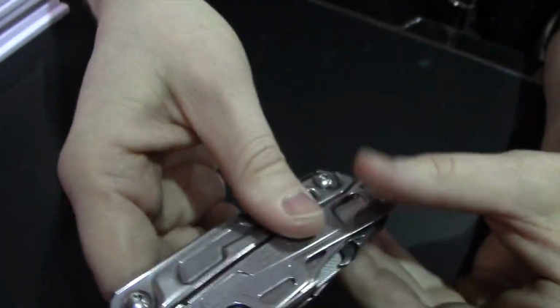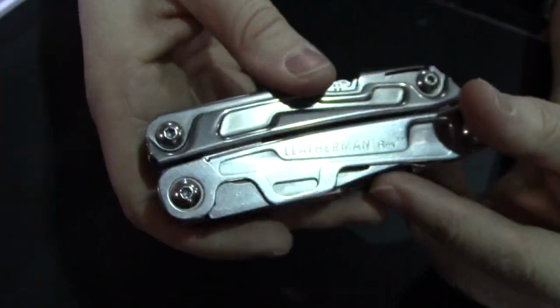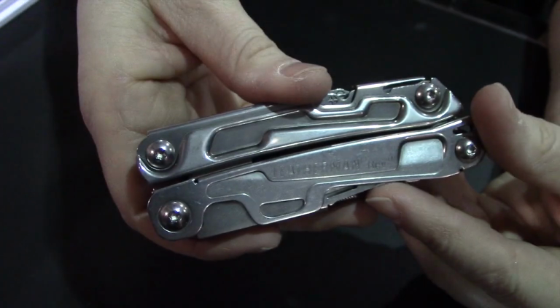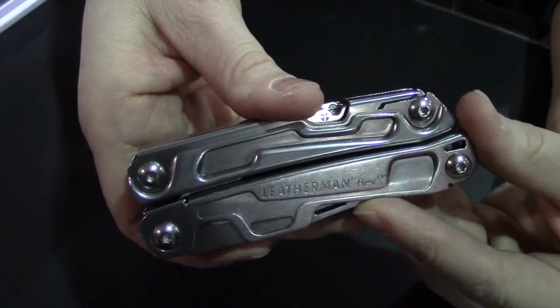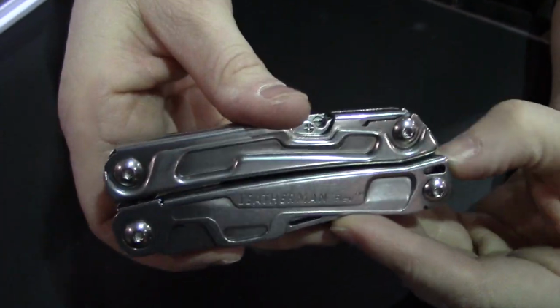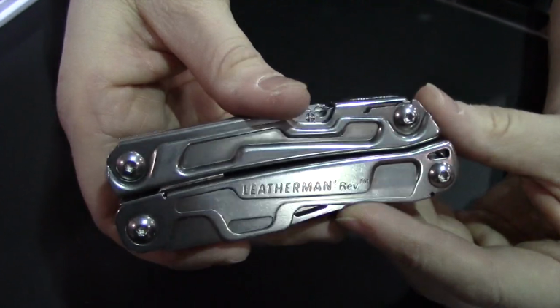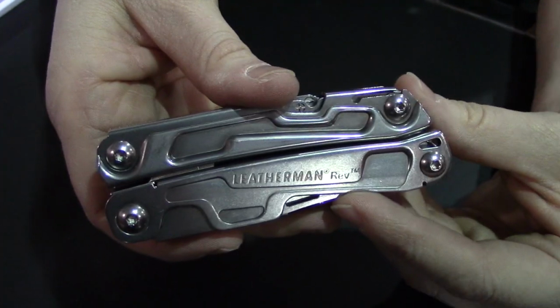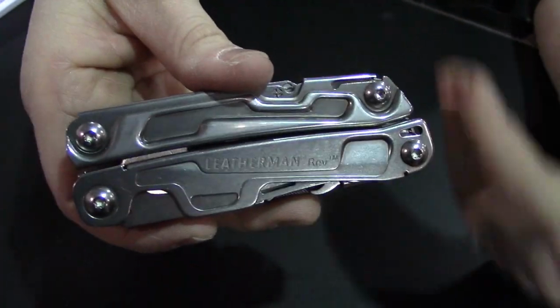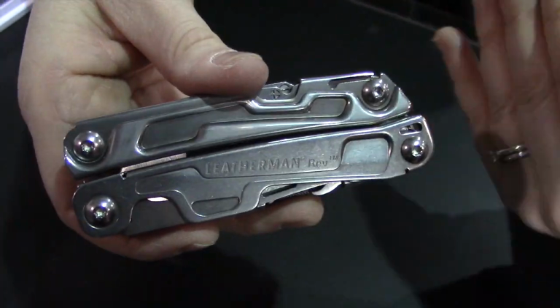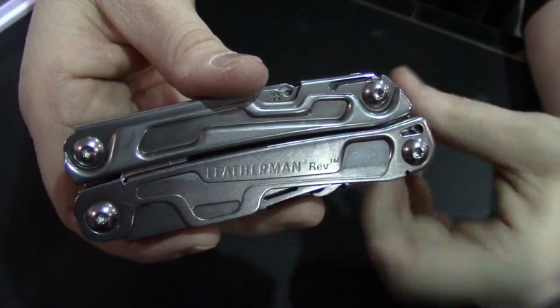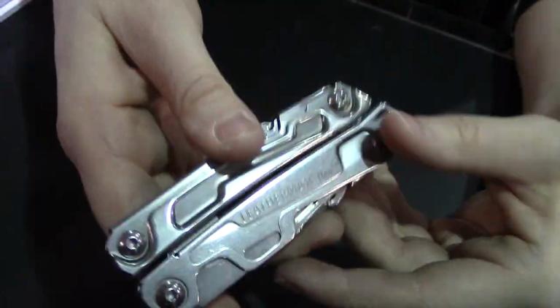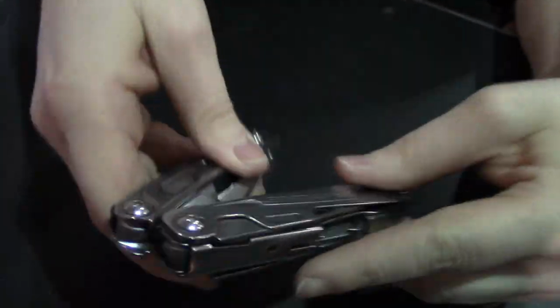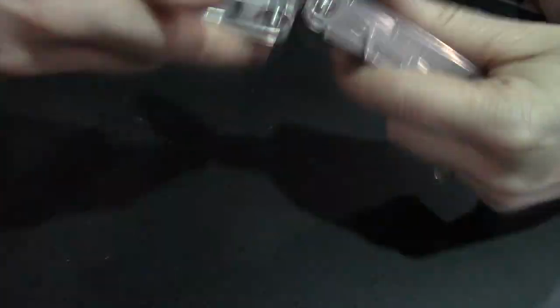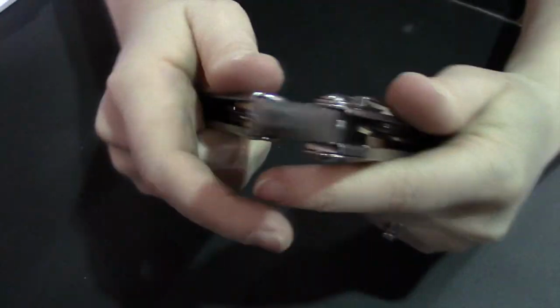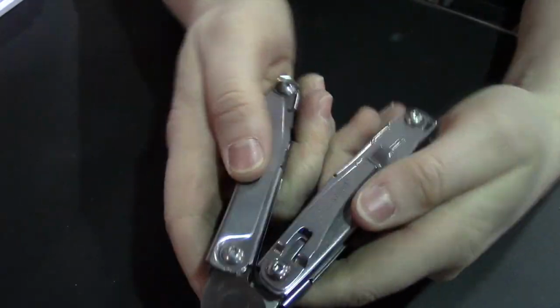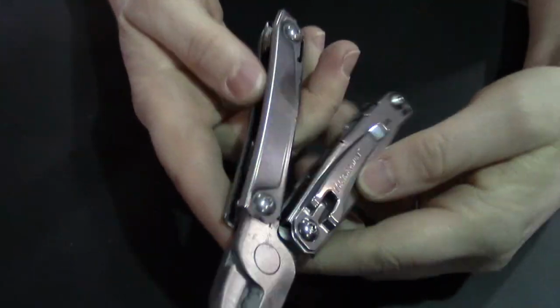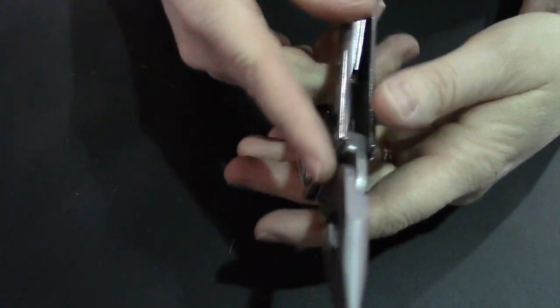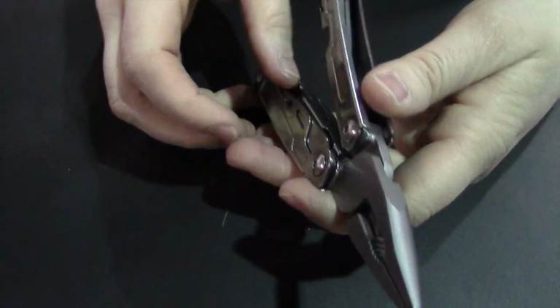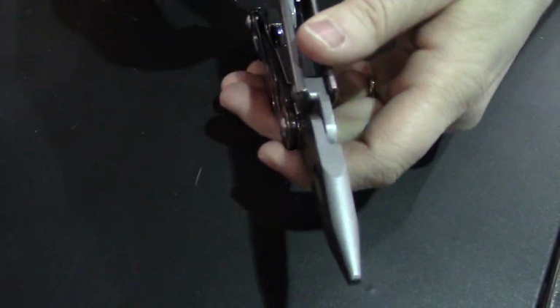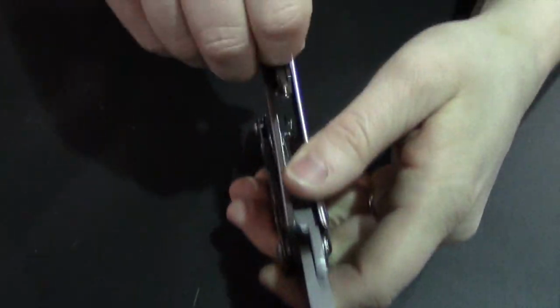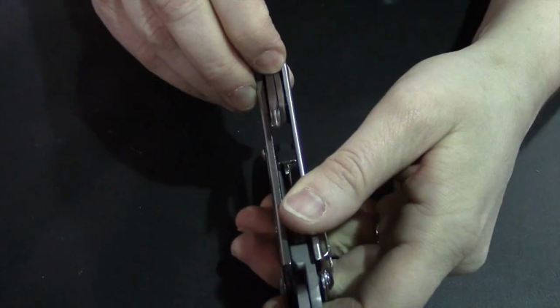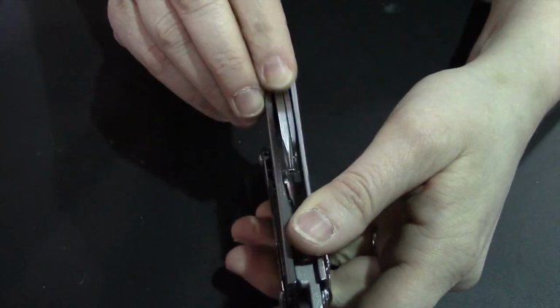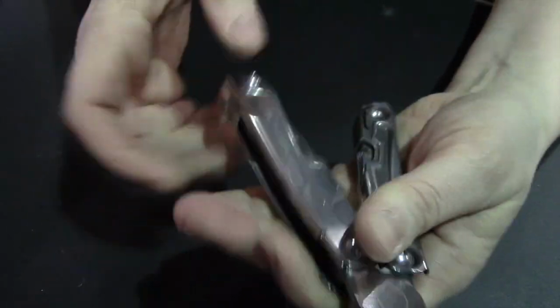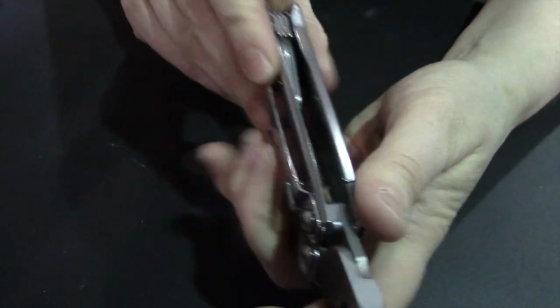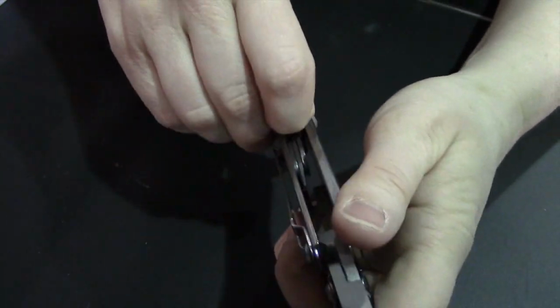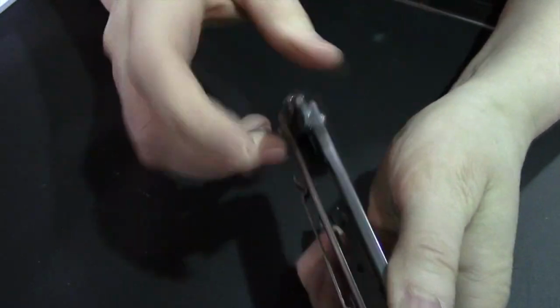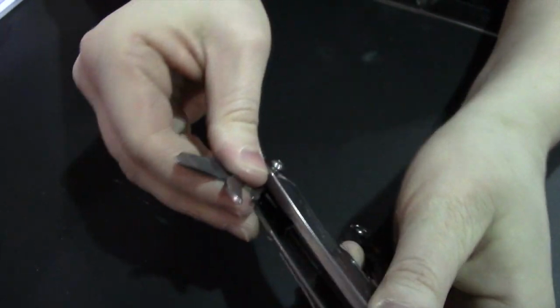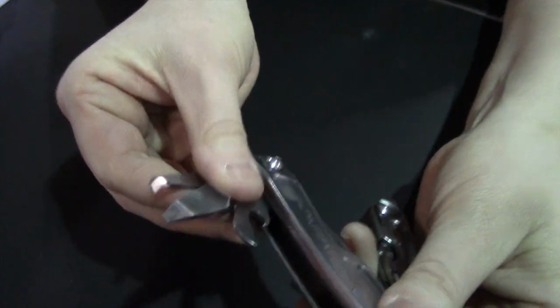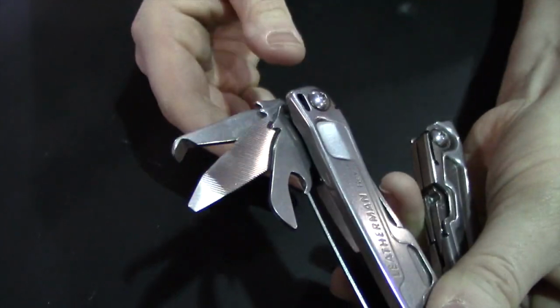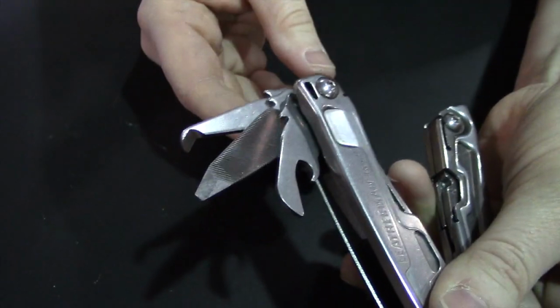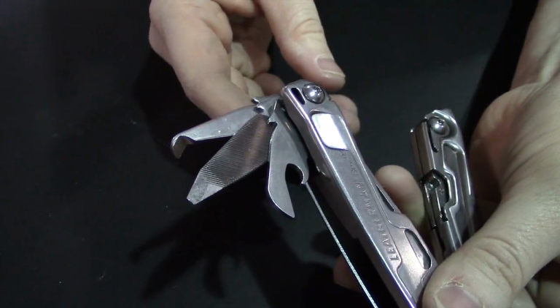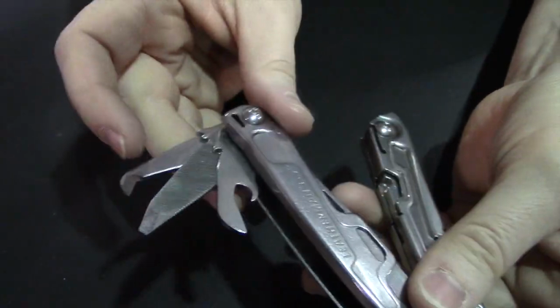If anybody's familiar with the Wingman, it has a lot of the very same features and kind of the same look and feel. It opens up, you've got pliers, screwdrivers here, and a variety of different options in the back, too.